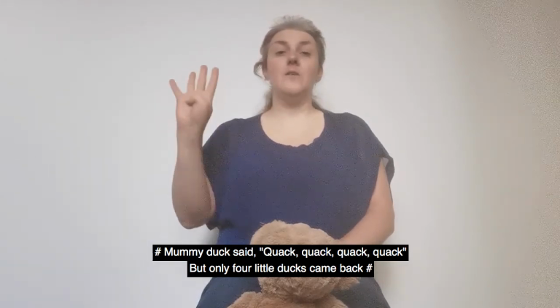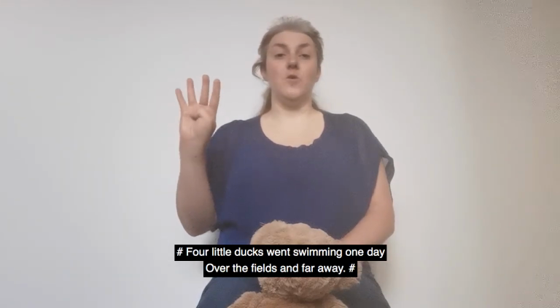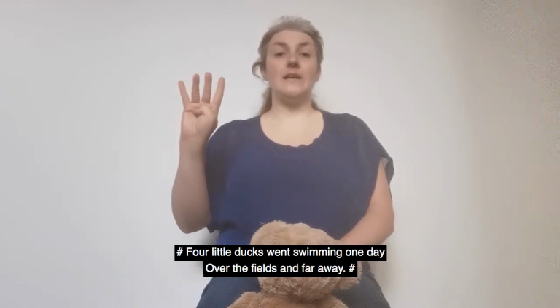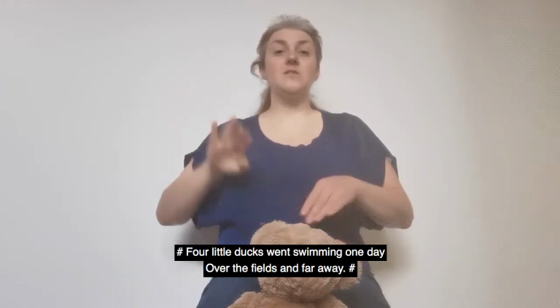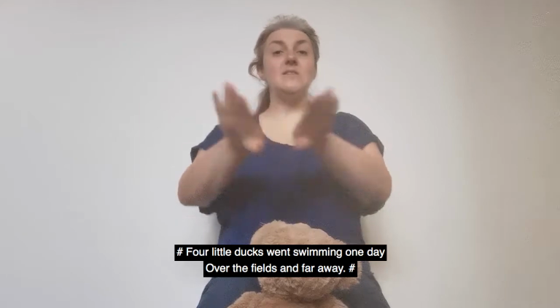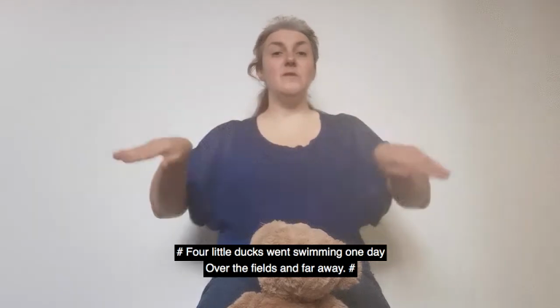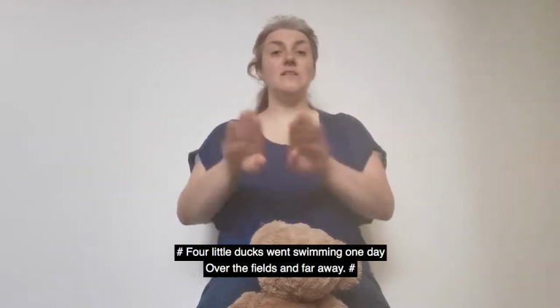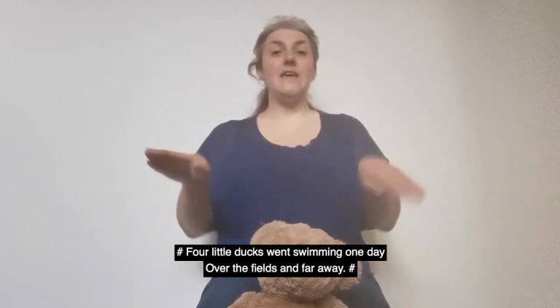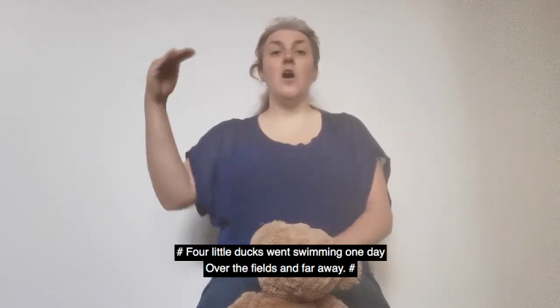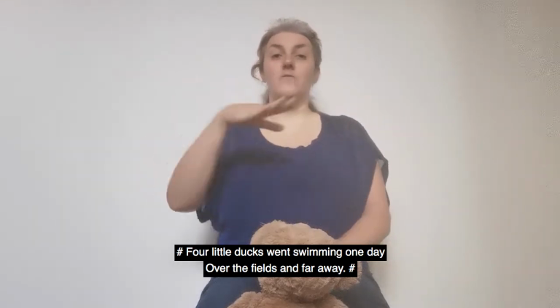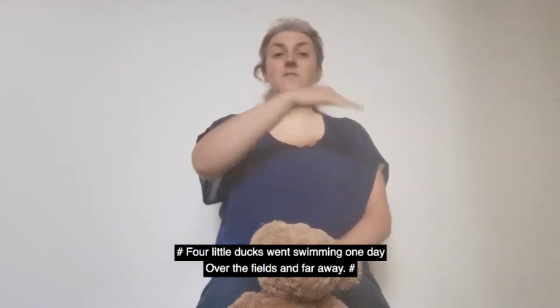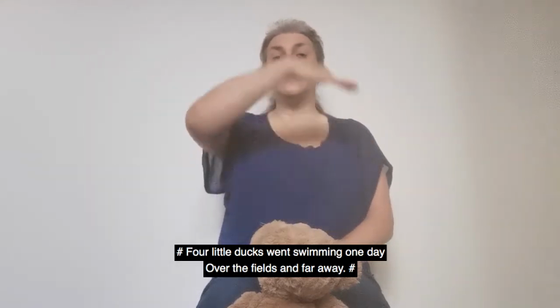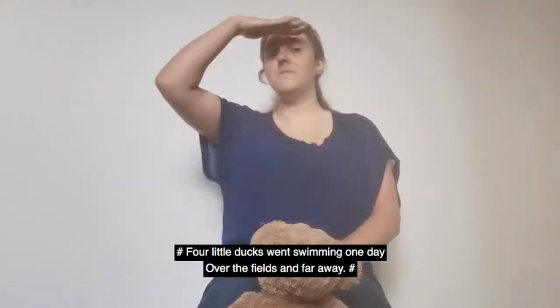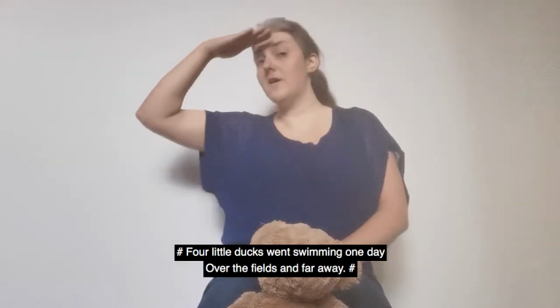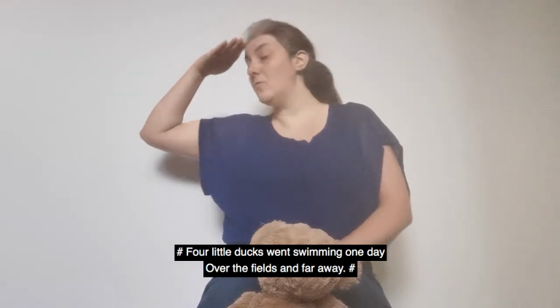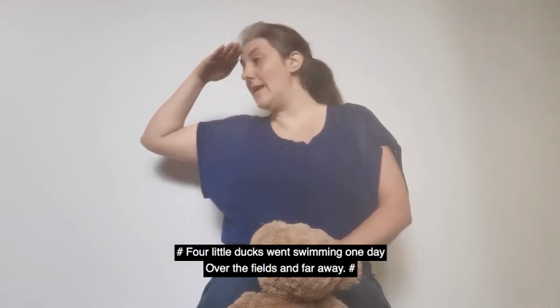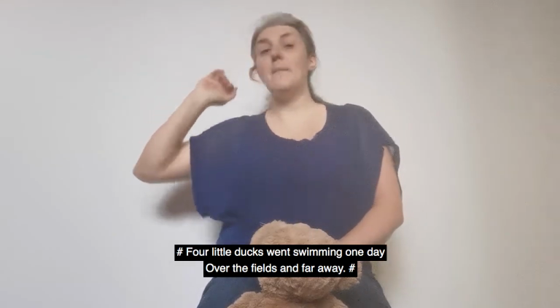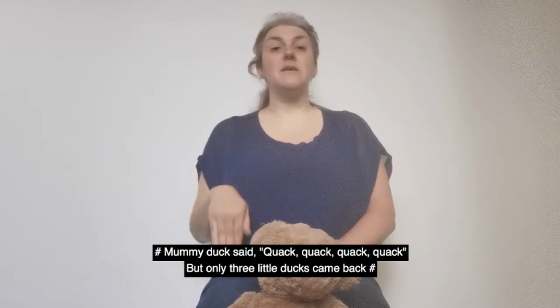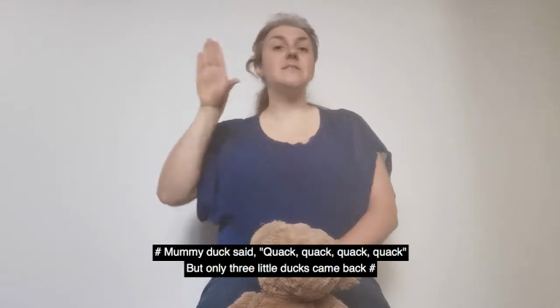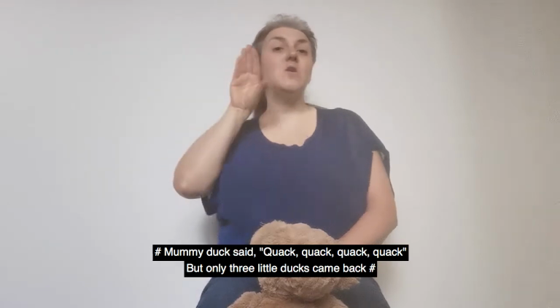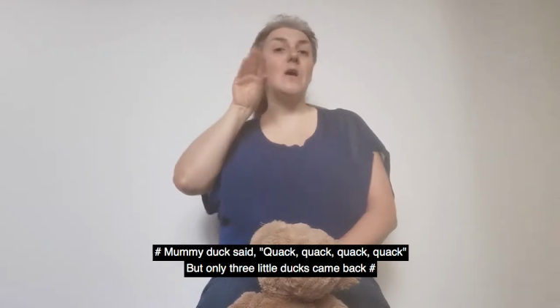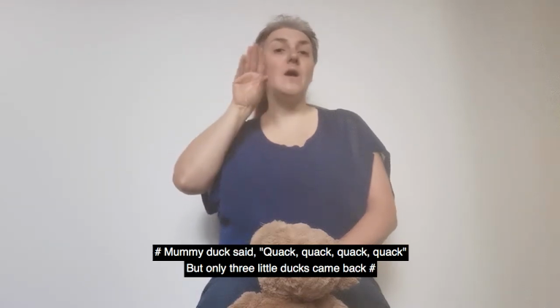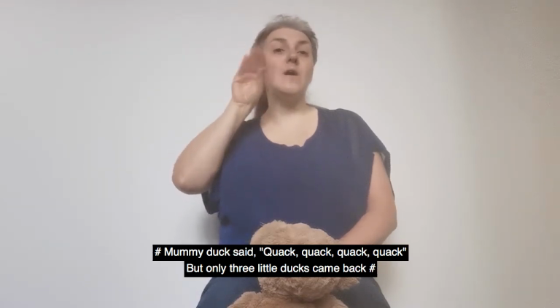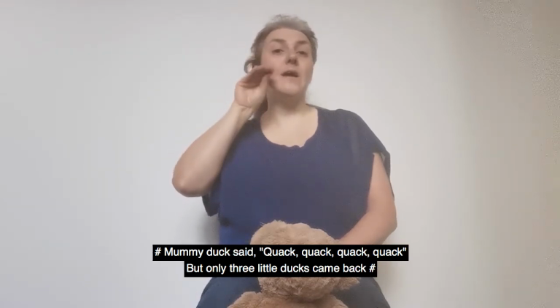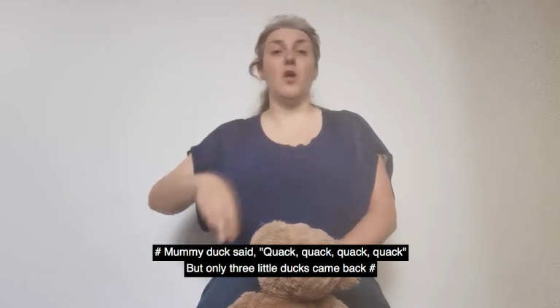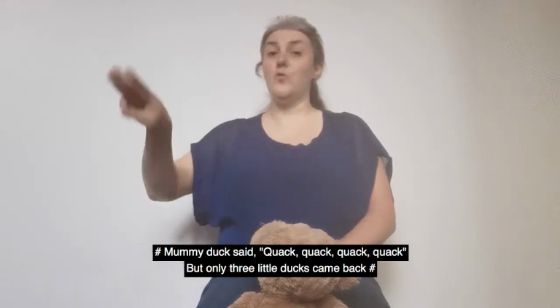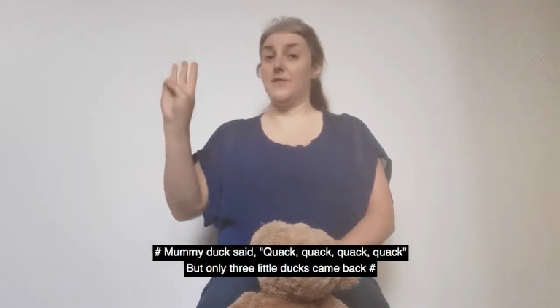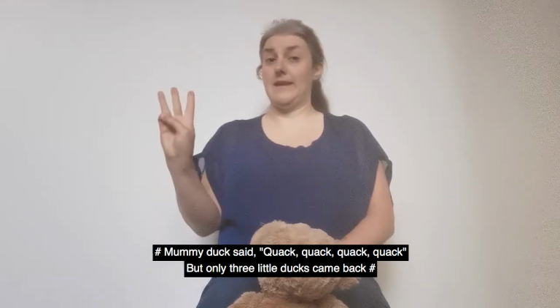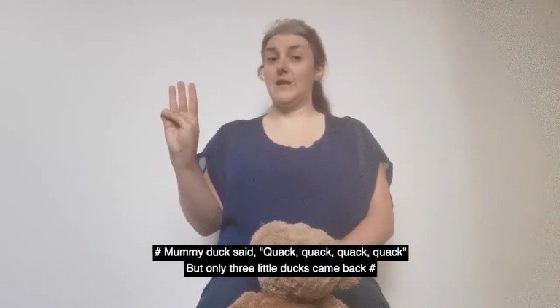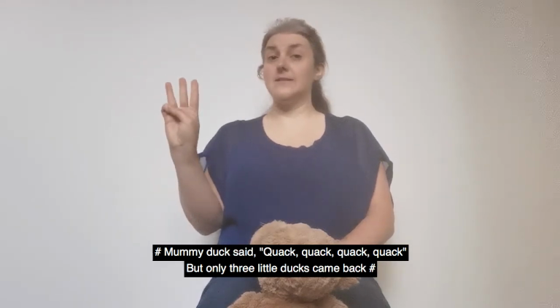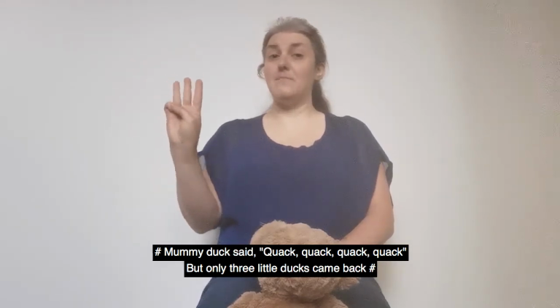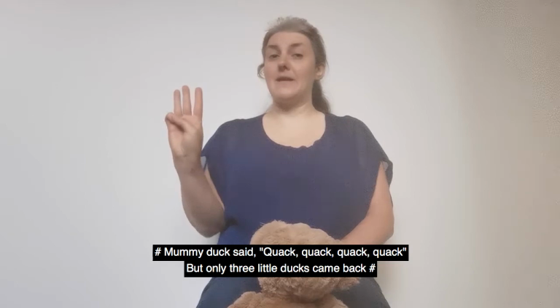Four little ducks went swimming one day, over the fields and far away. Mummy Duck said quack, quack, quack, quack. But only three little ducks came back.